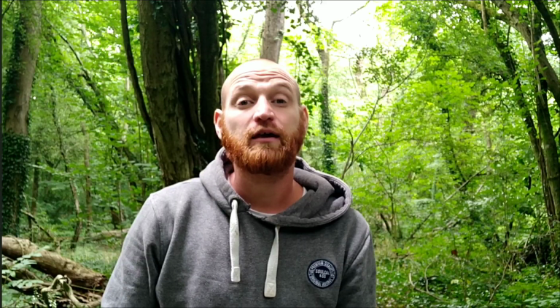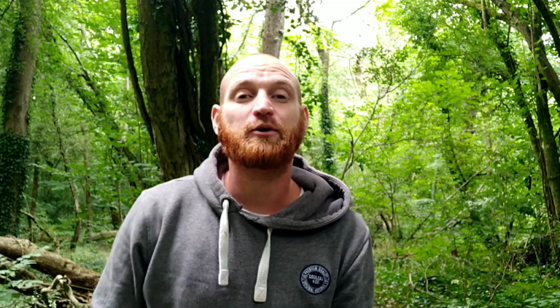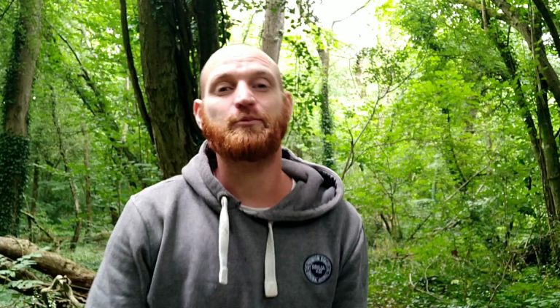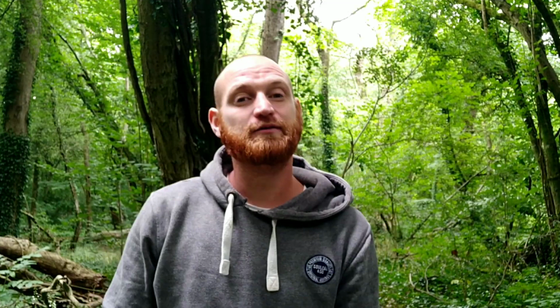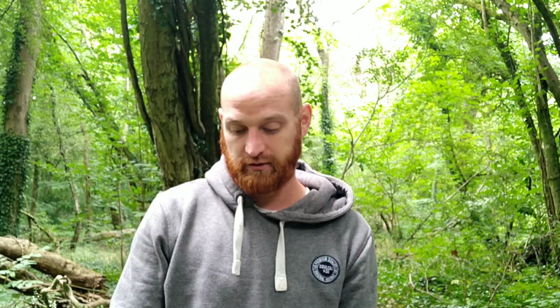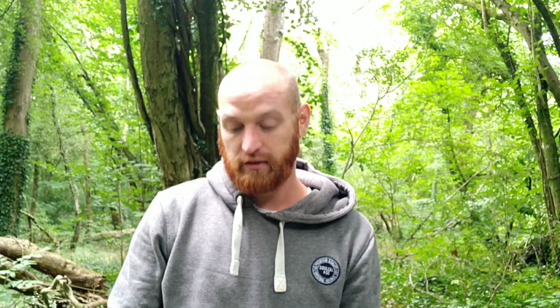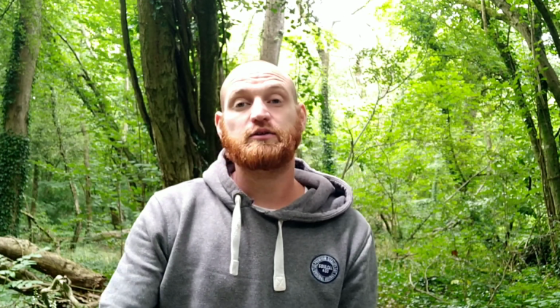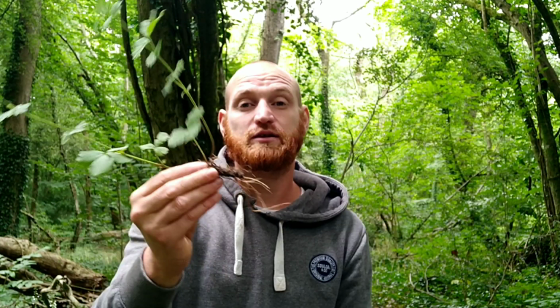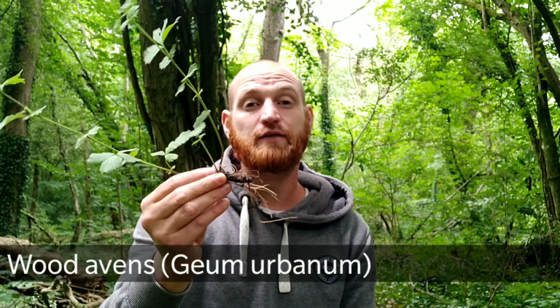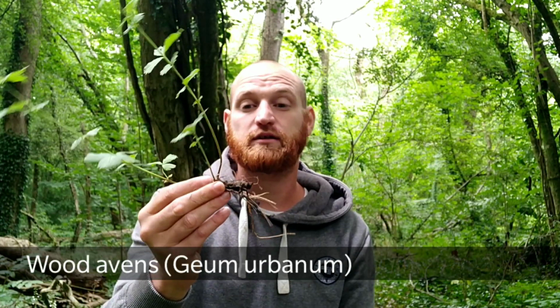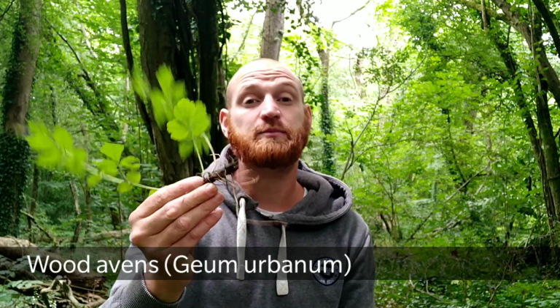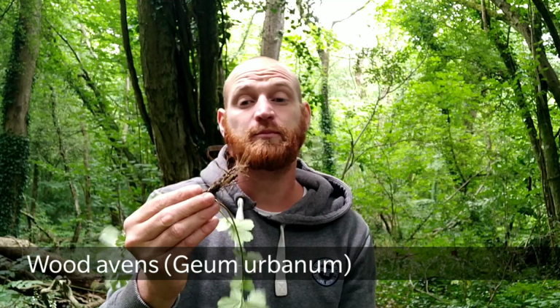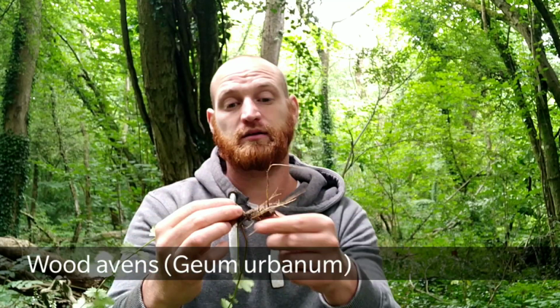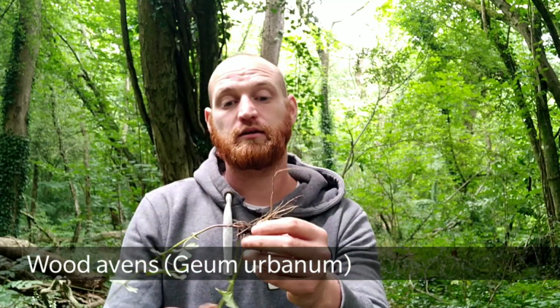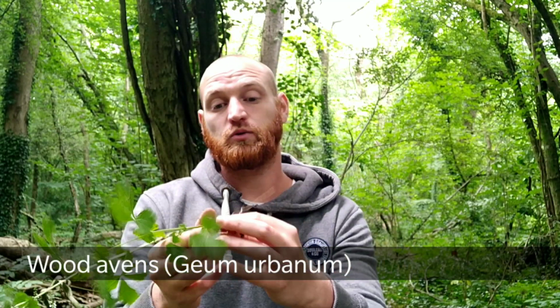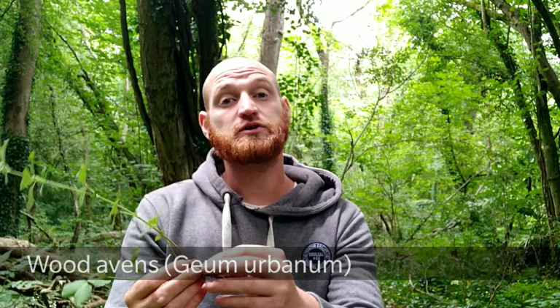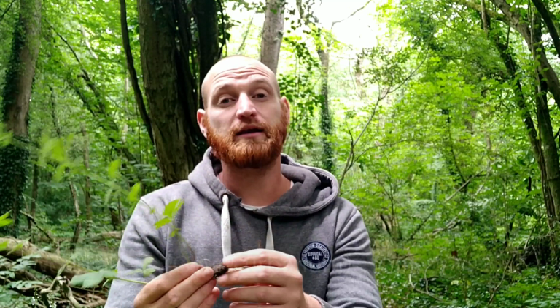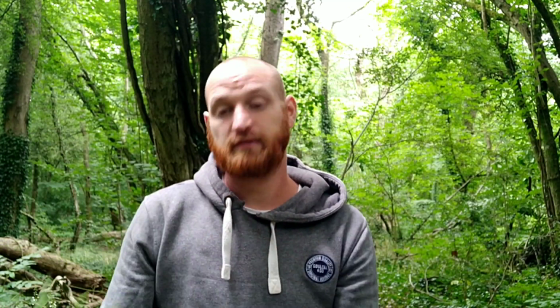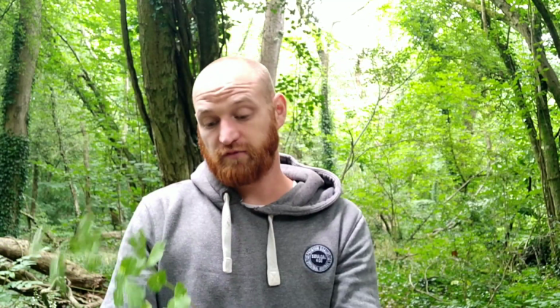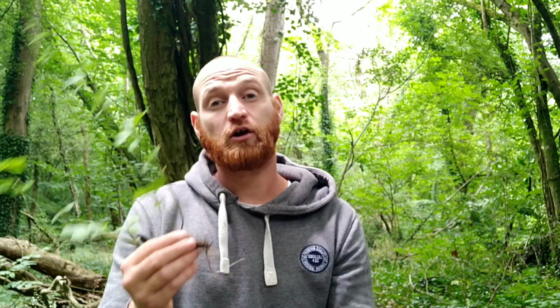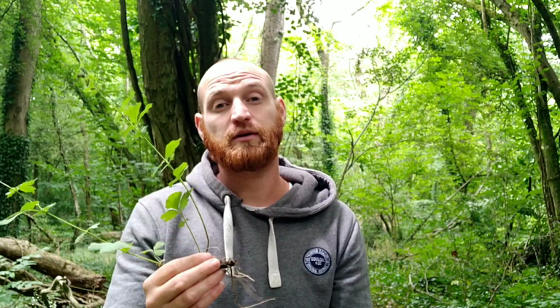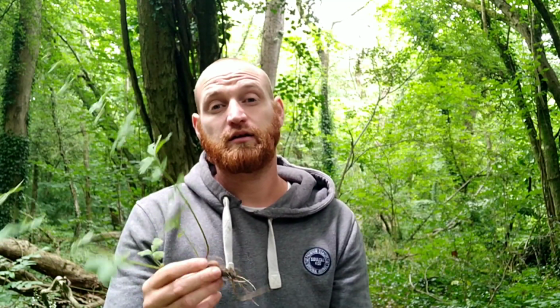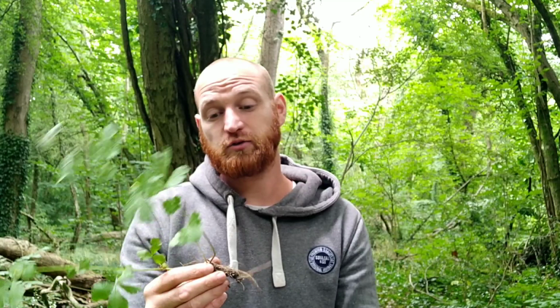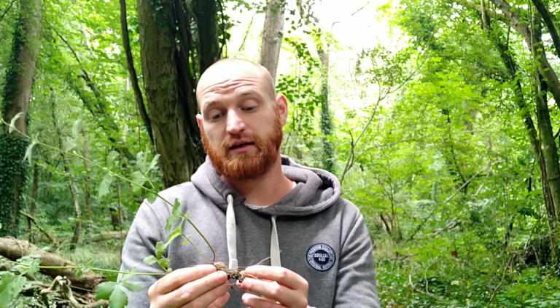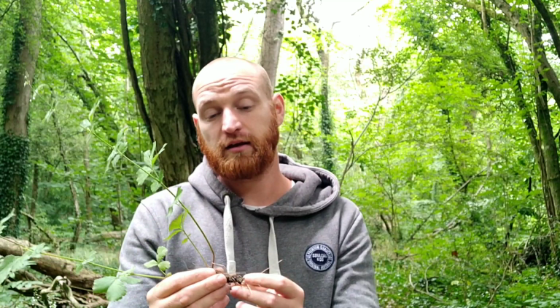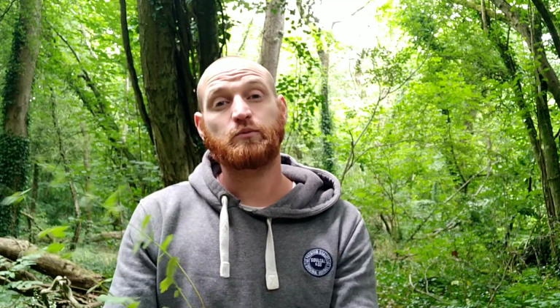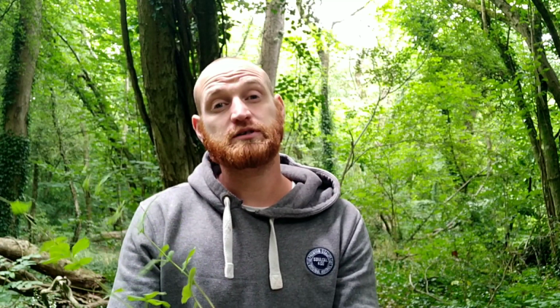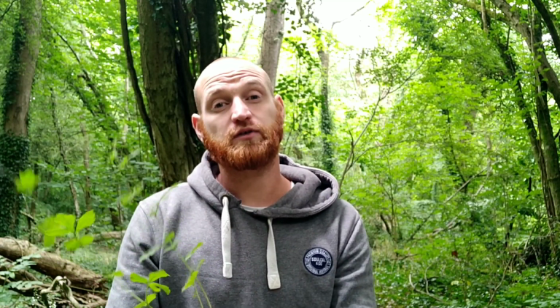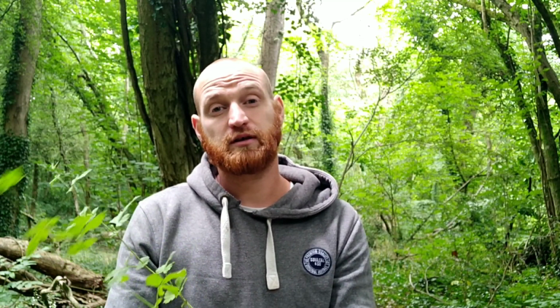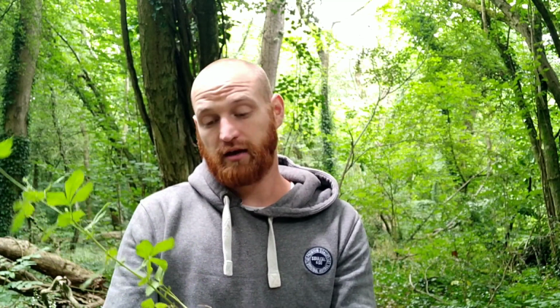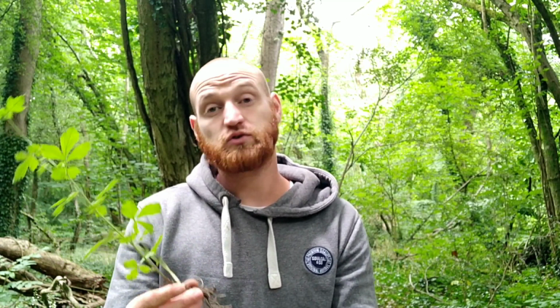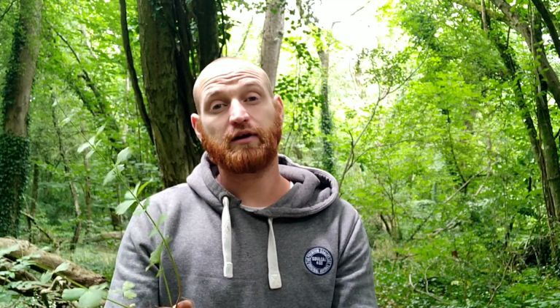Welcome to UK Wildcrafts. This is Wood Avens, Geum urbanum, also known as Herb Bennett. It's a very common herb and you'll find it in shaded woodlands and hedgerows, and it grows all year round.